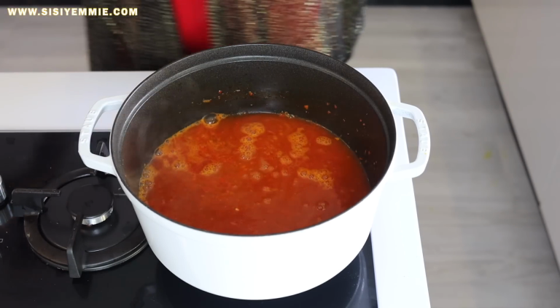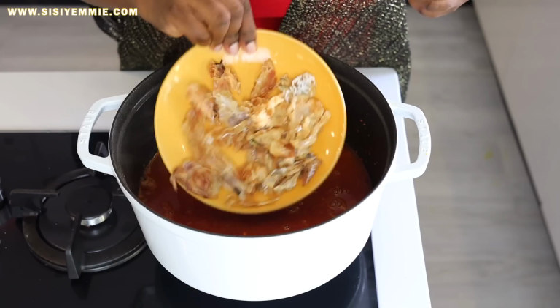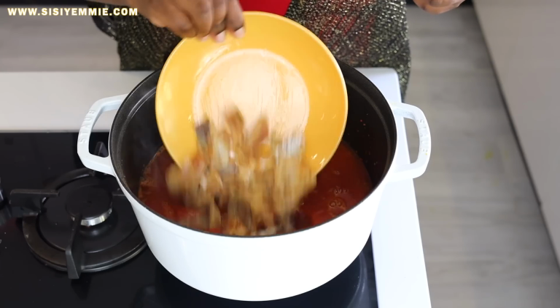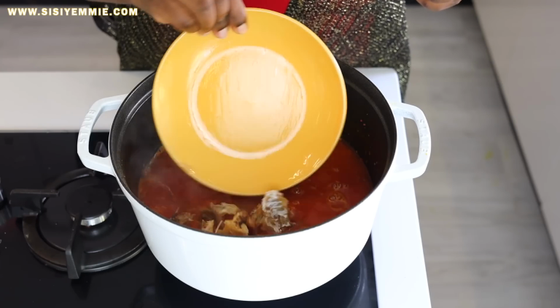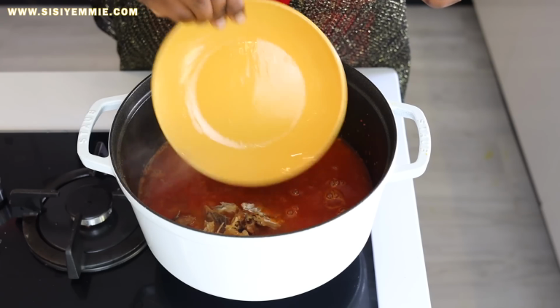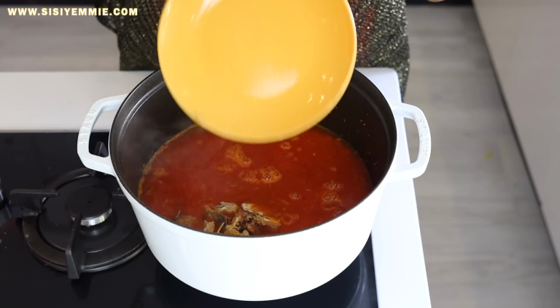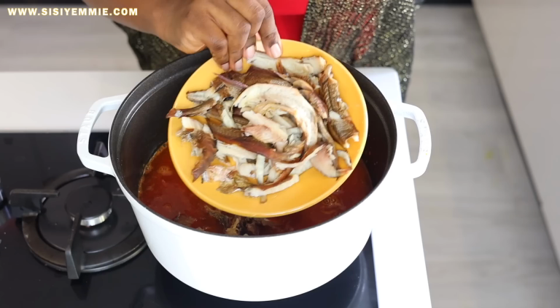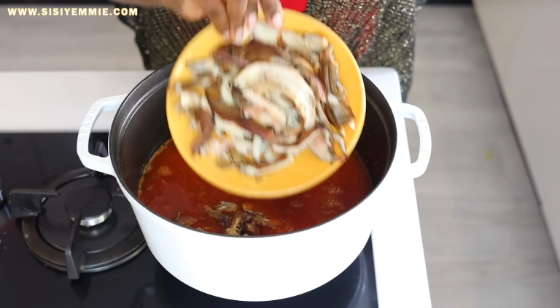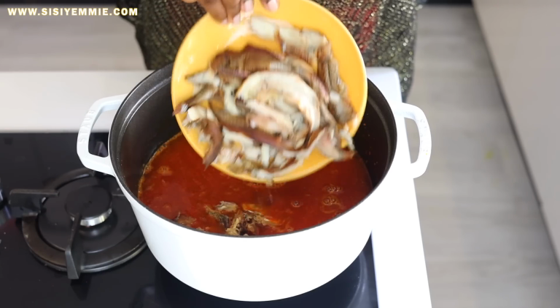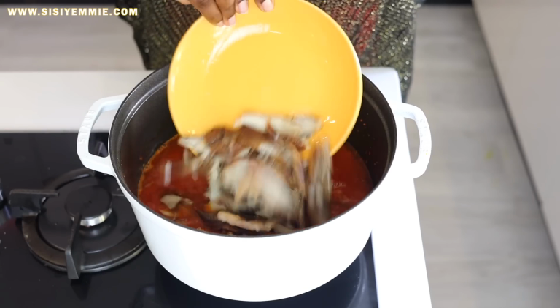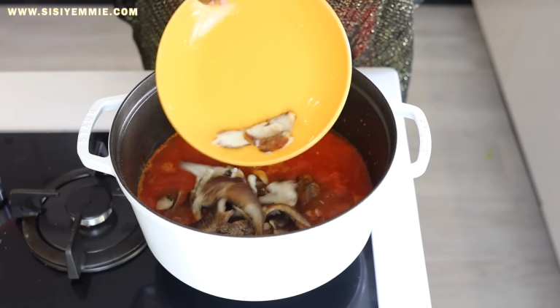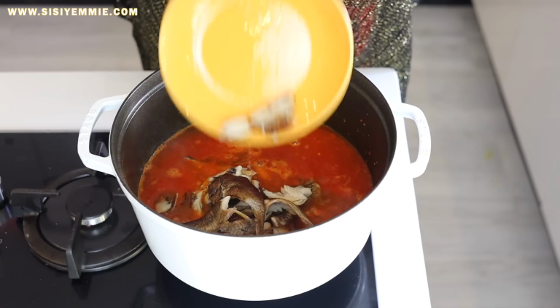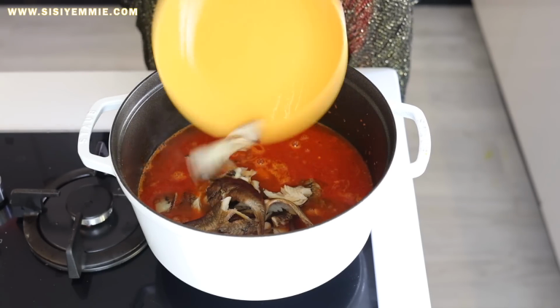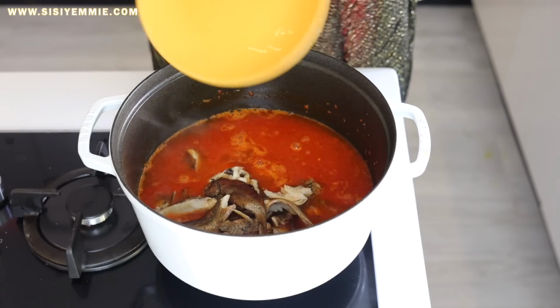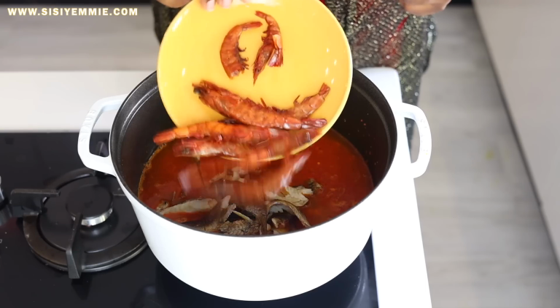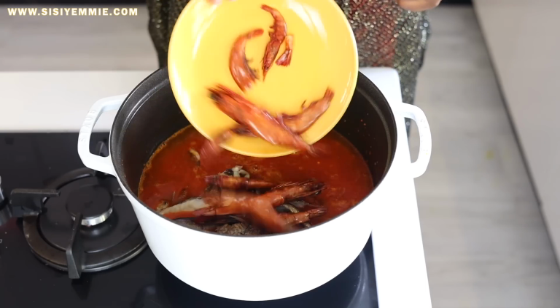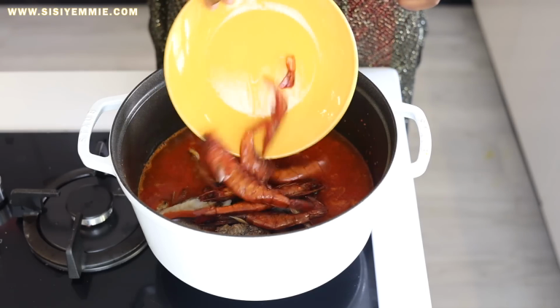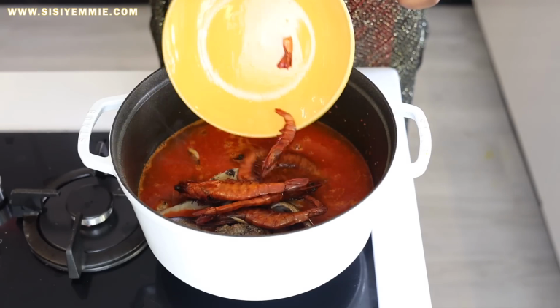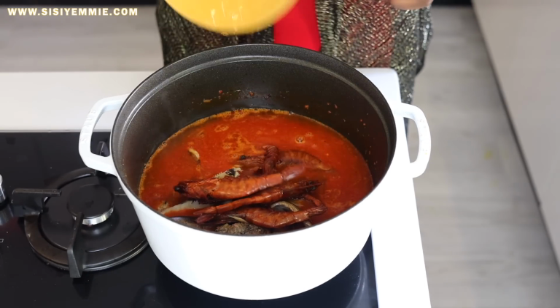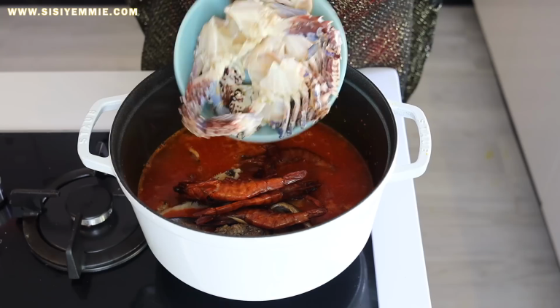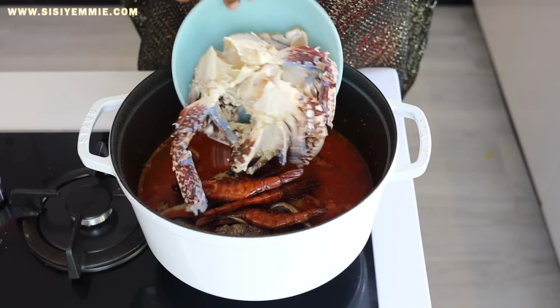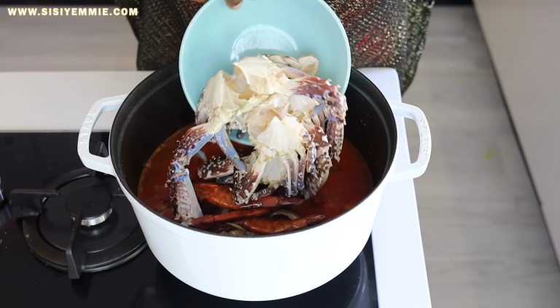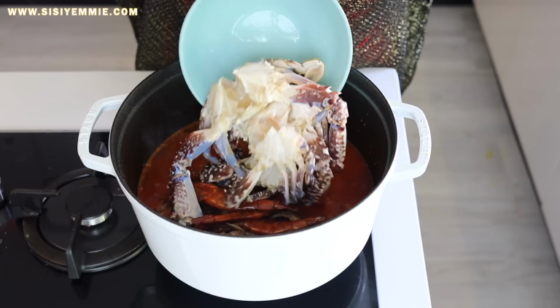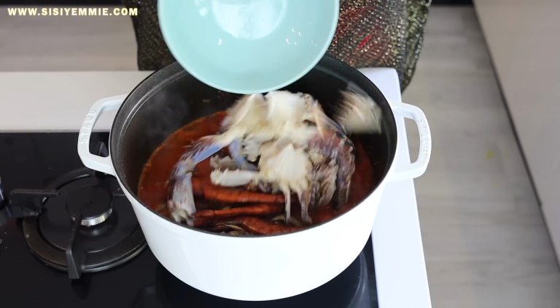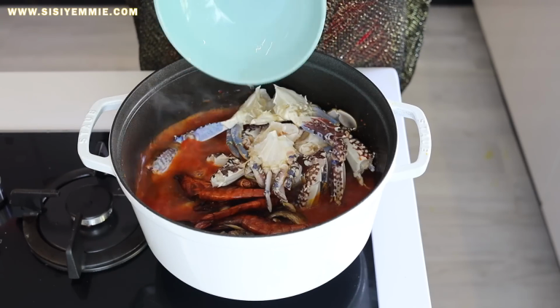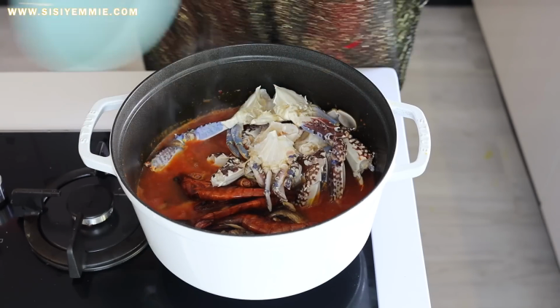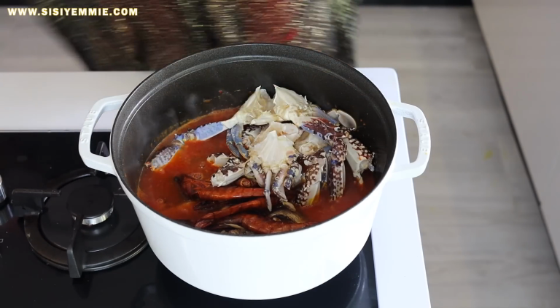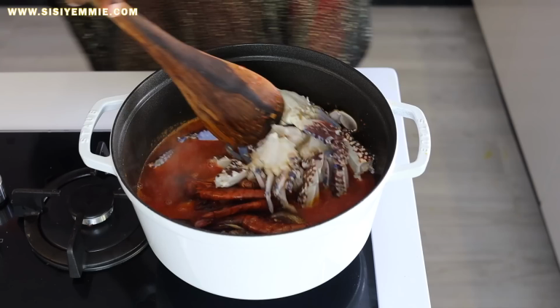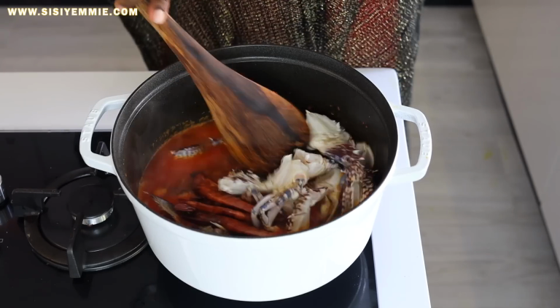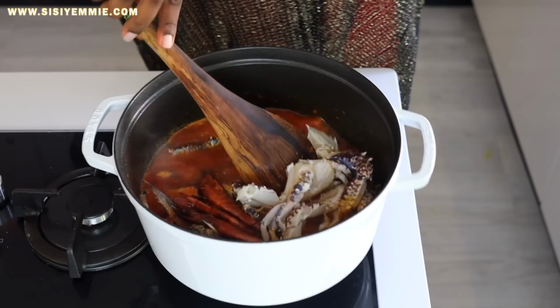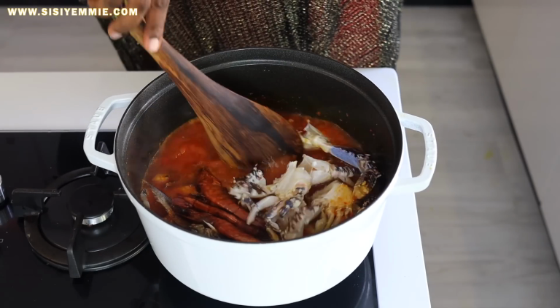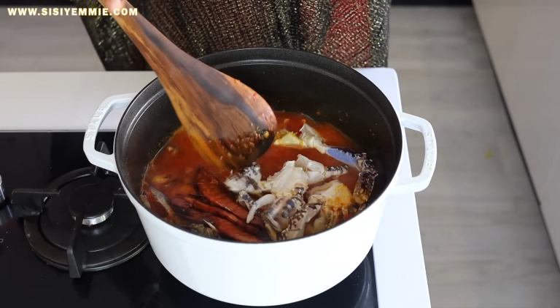Now we're going to add the stock fish, the smoked Thinla fish, the smoked crayfish, and then our crabs. Mix everything together.